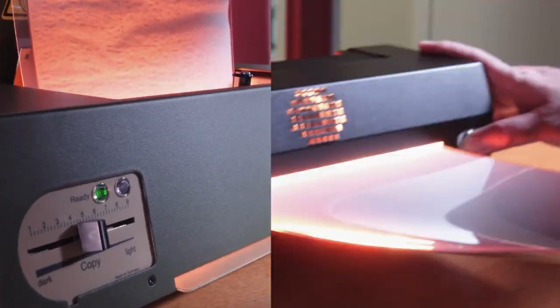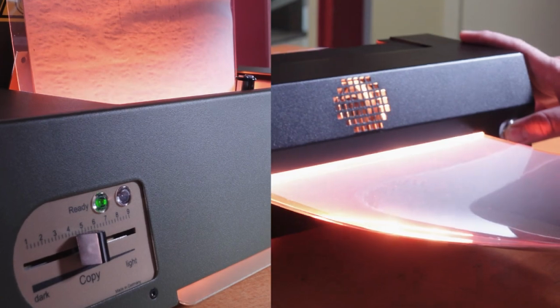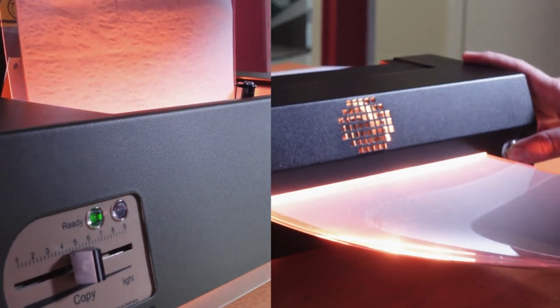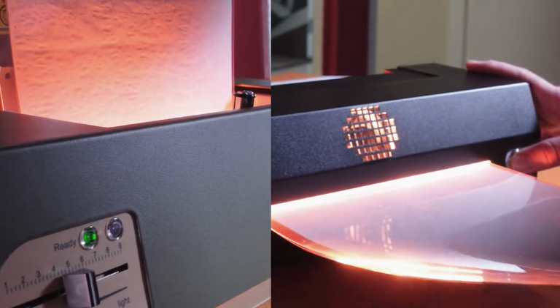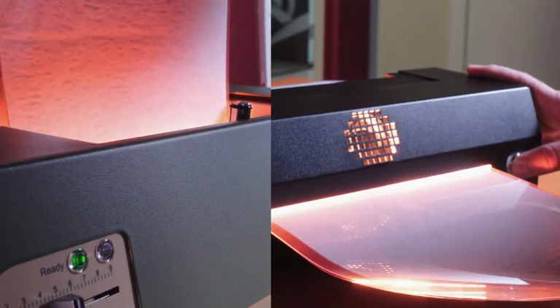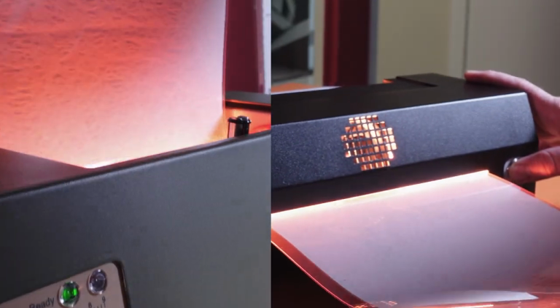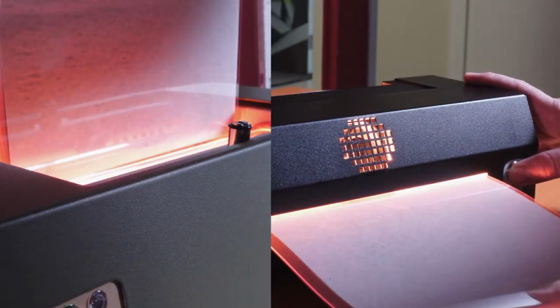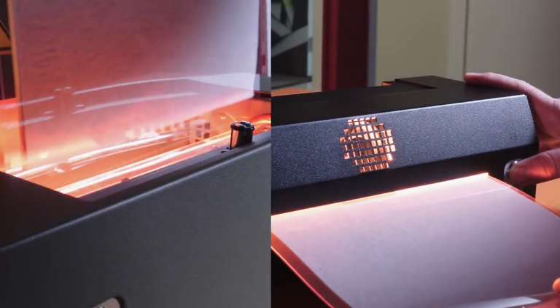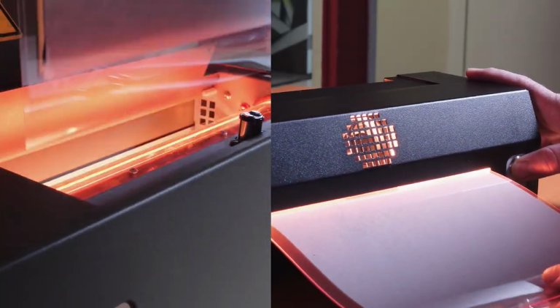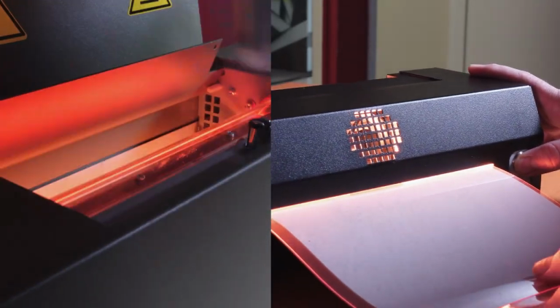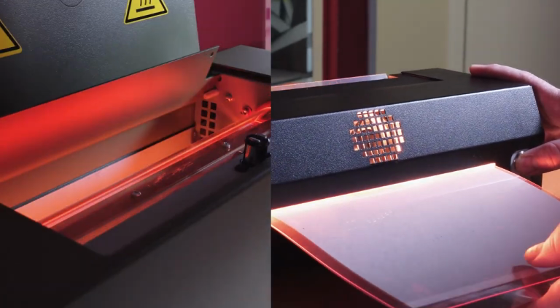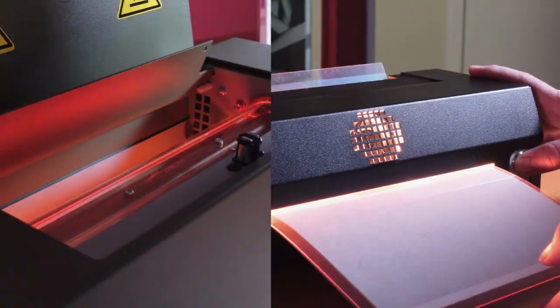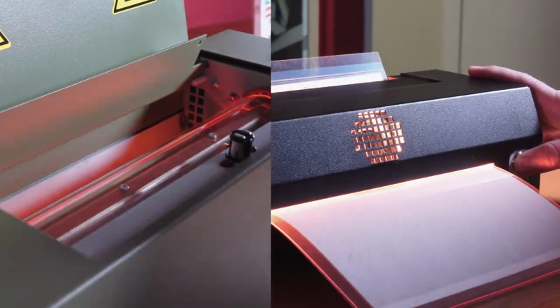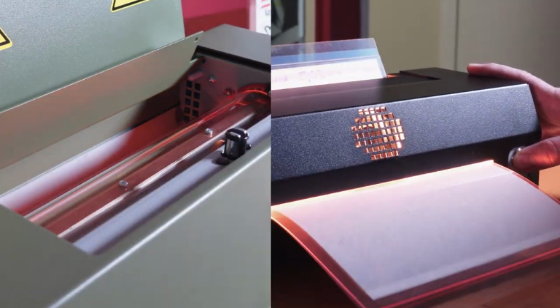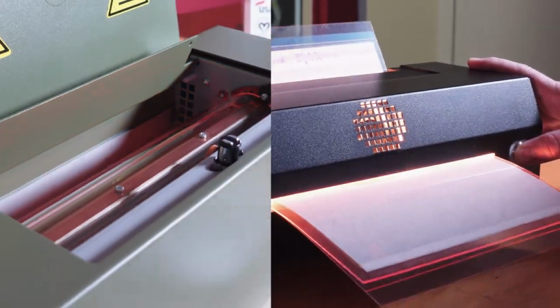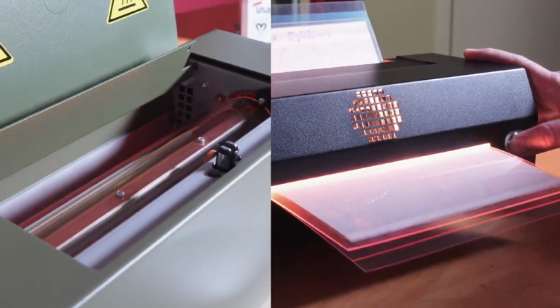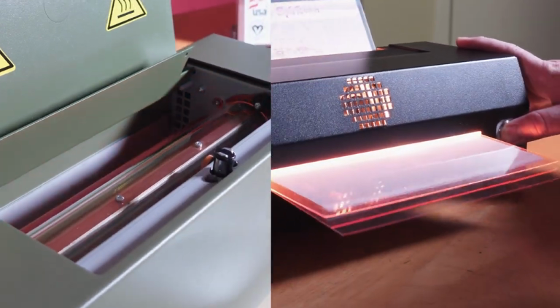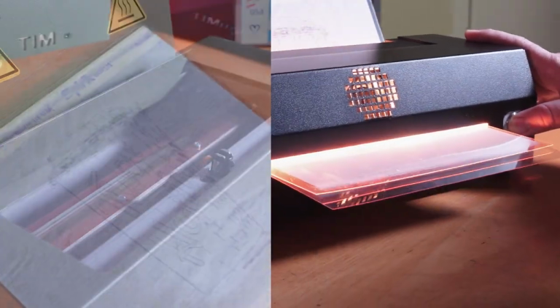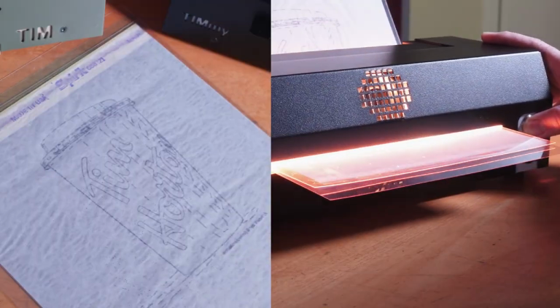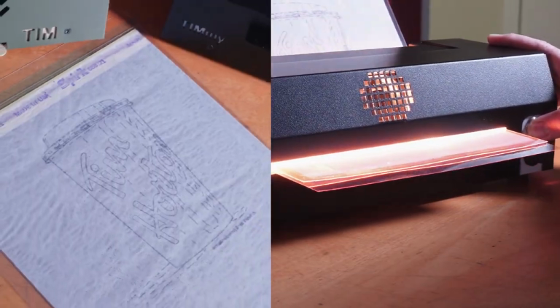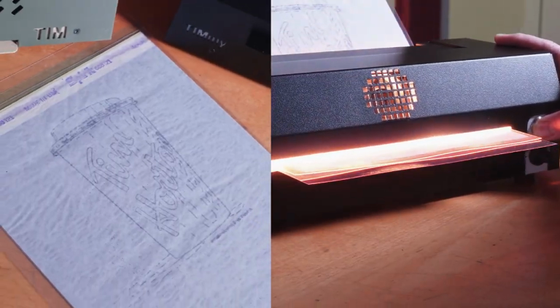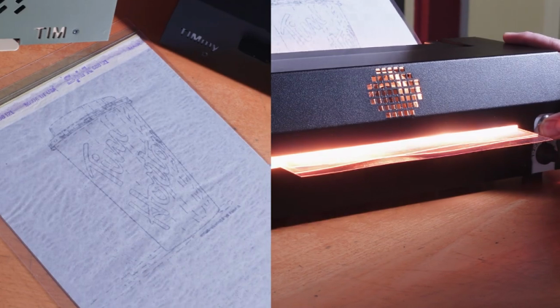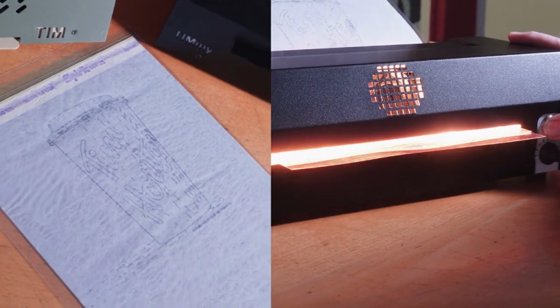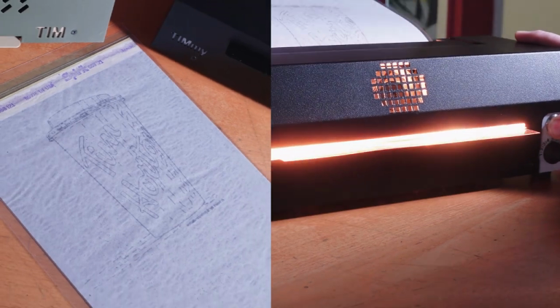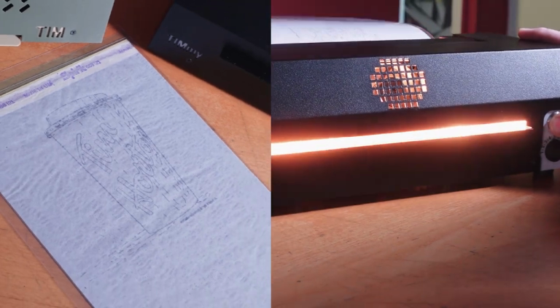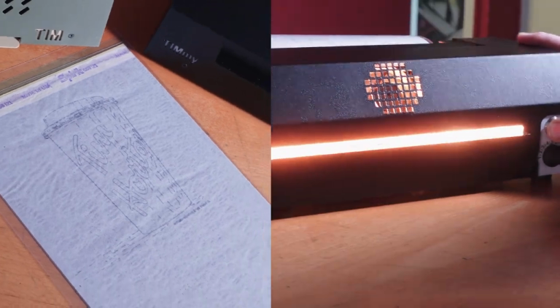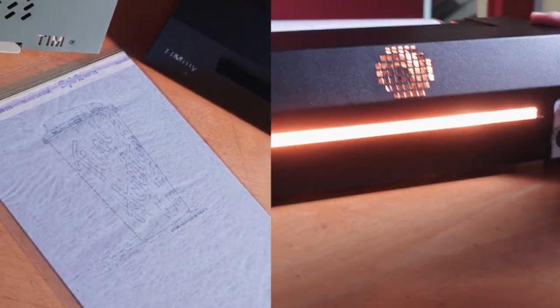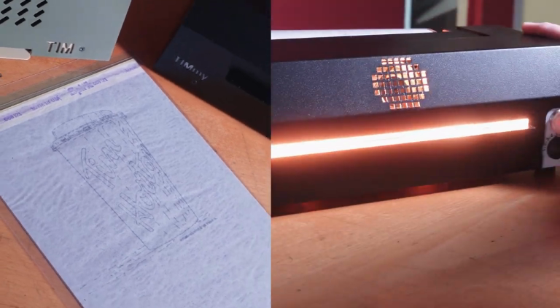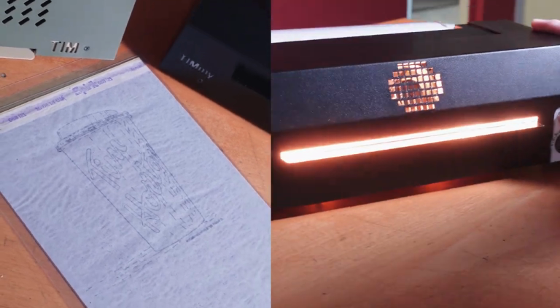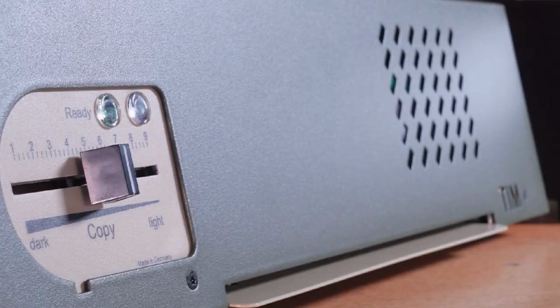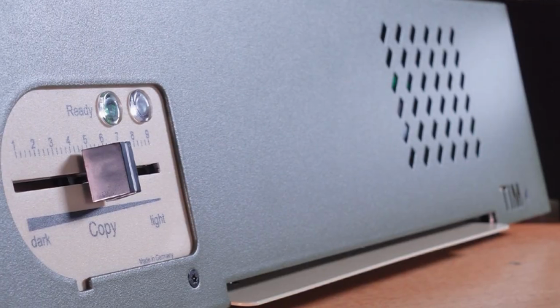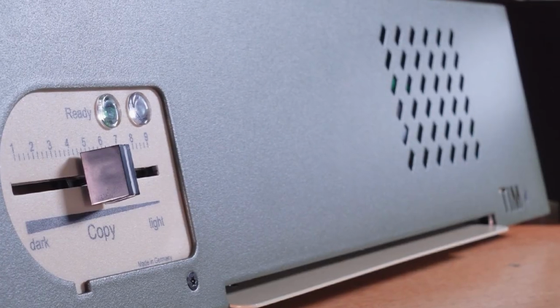The Timmy, on the other hand, requires you to push and hold the feed button while running your stencil through, and it leaves it up to you when to start and stop the bulb from rolling.